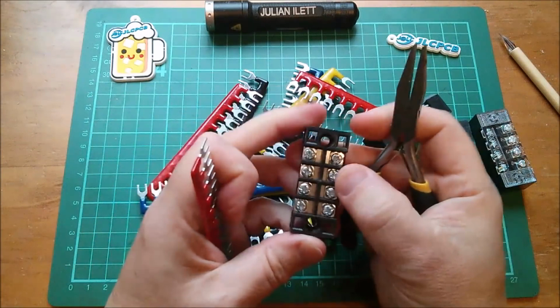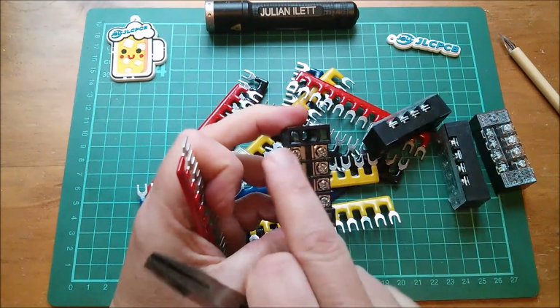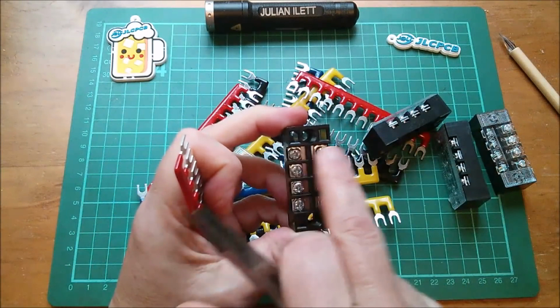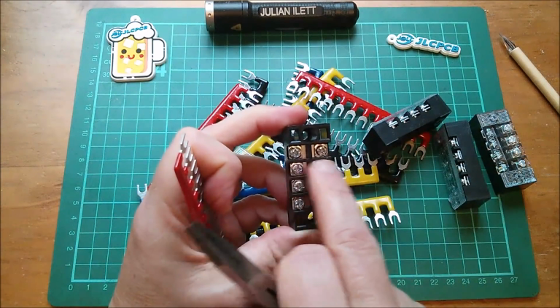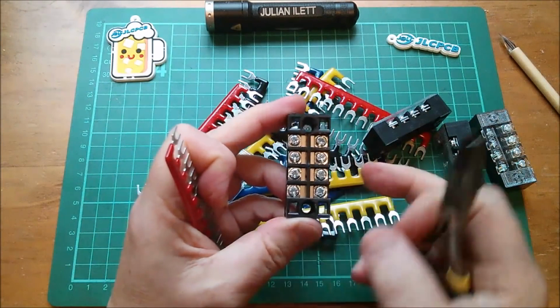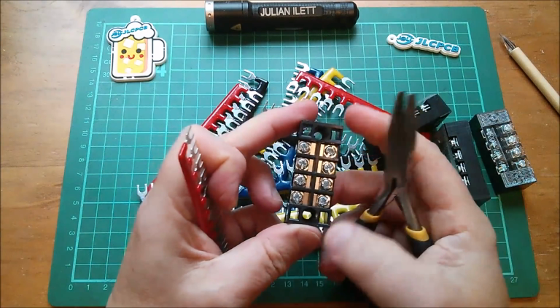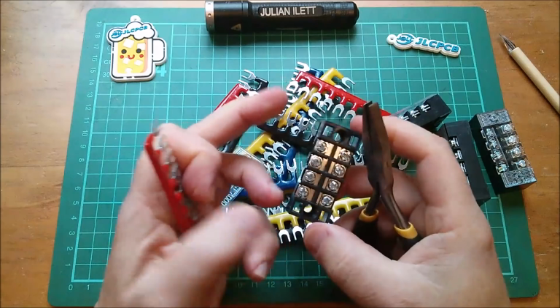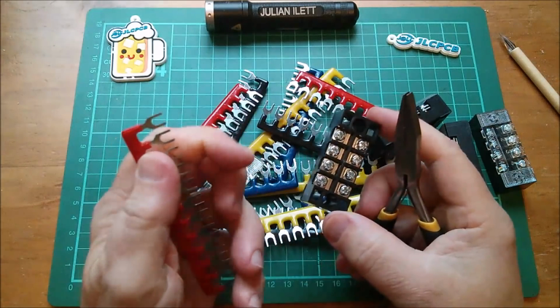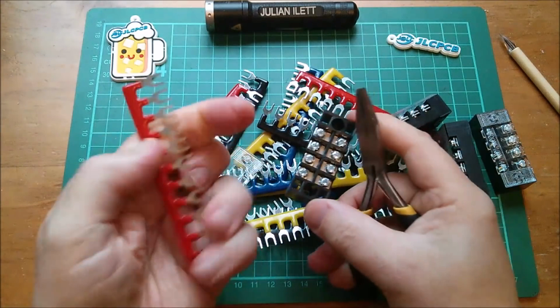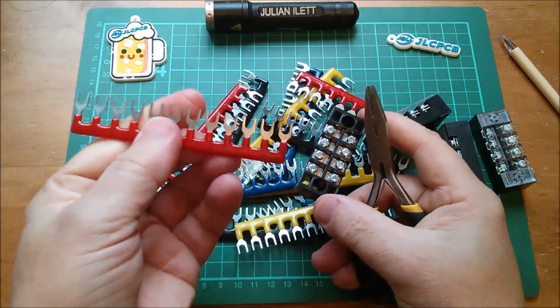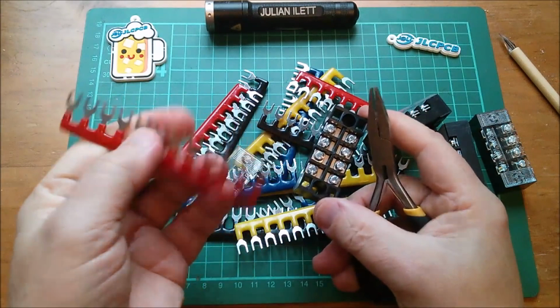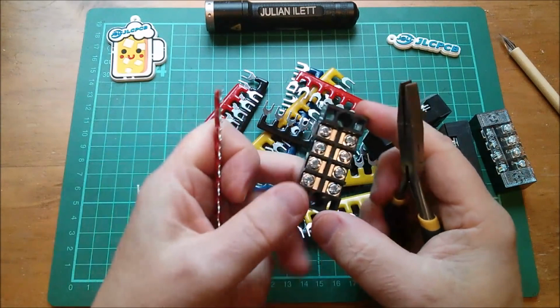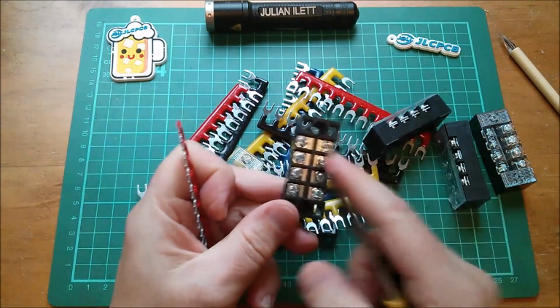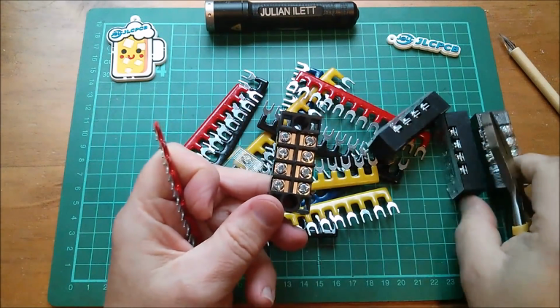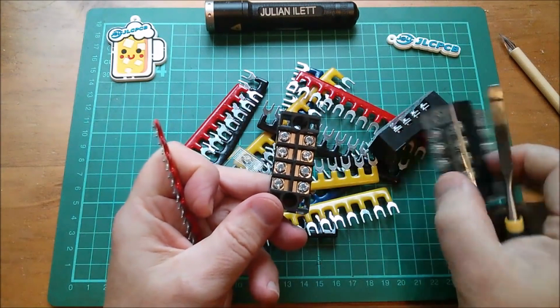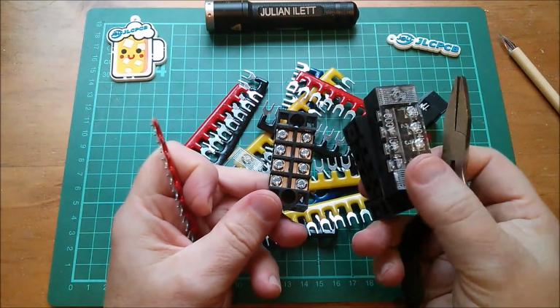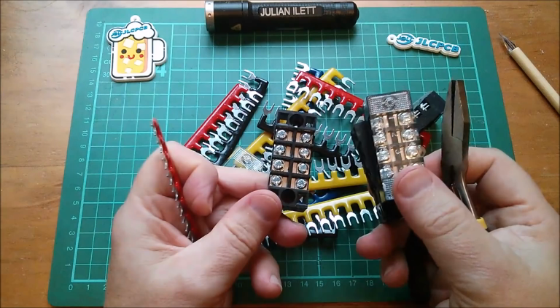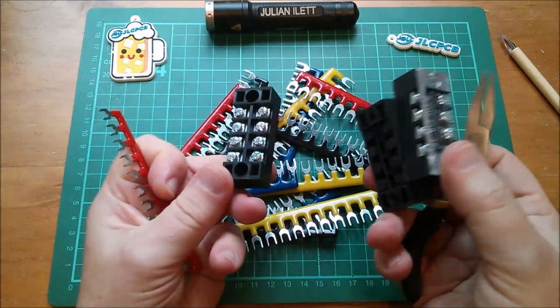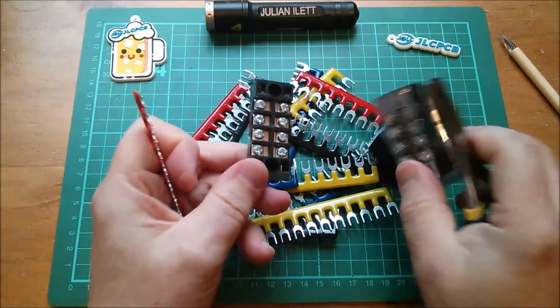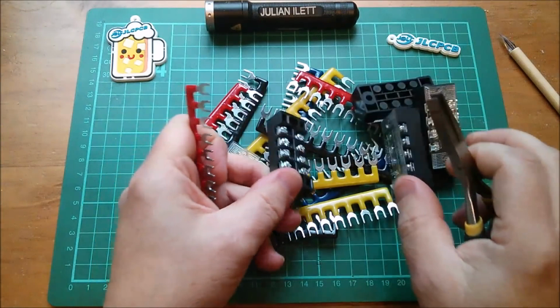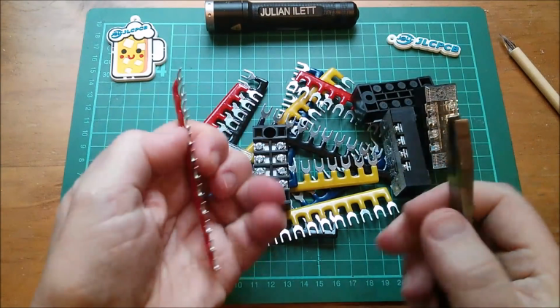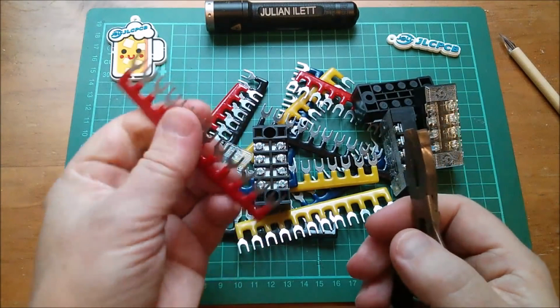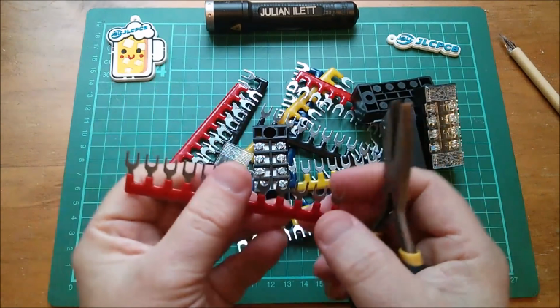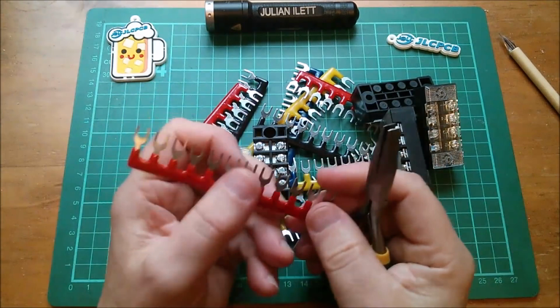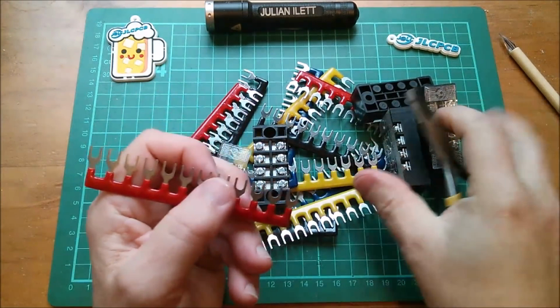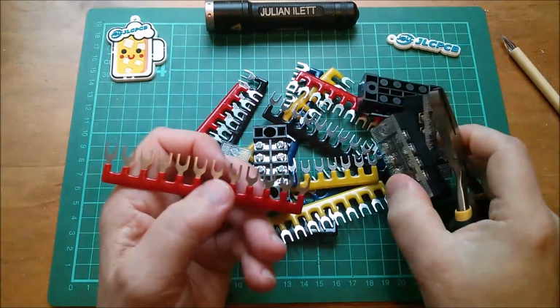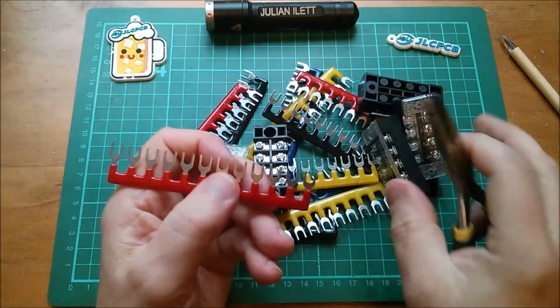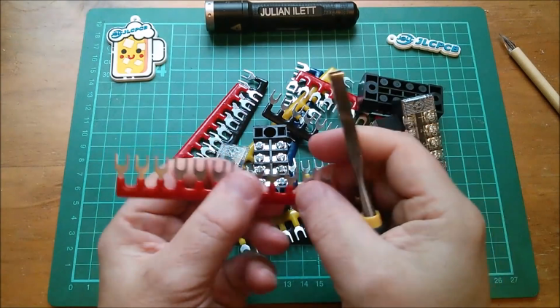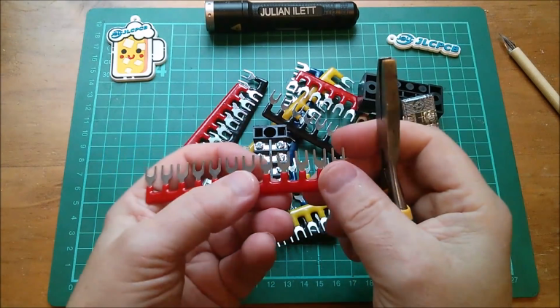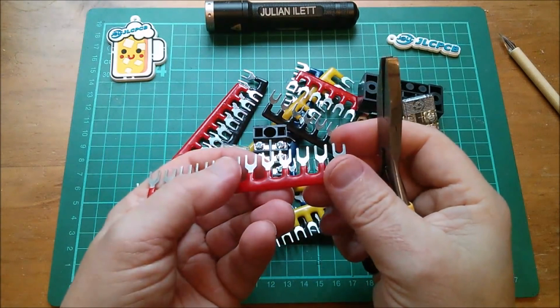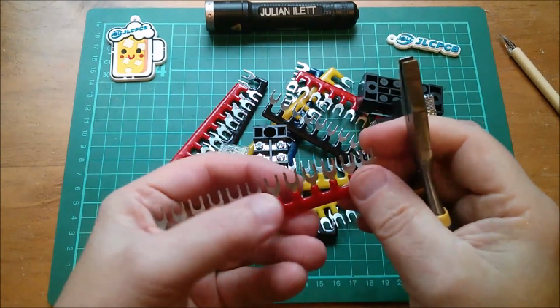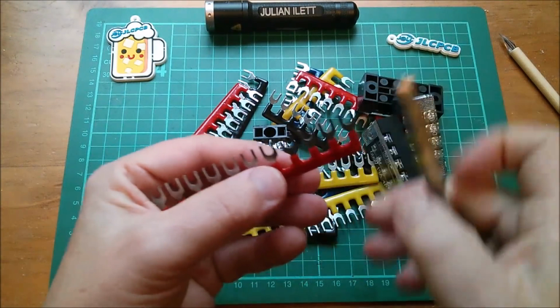They're just straight-across terminal strips. When you buy them you often get commoning strips with them, but this was quite a good deal — I got lots of these for a good price. But they came with no strips, so I had to buy the strips separately.